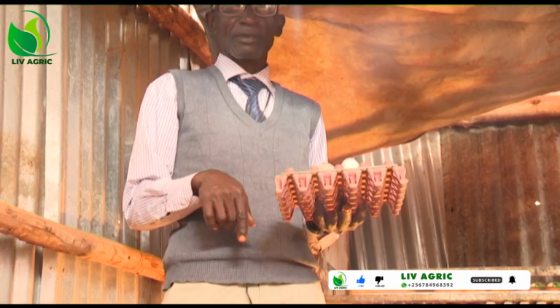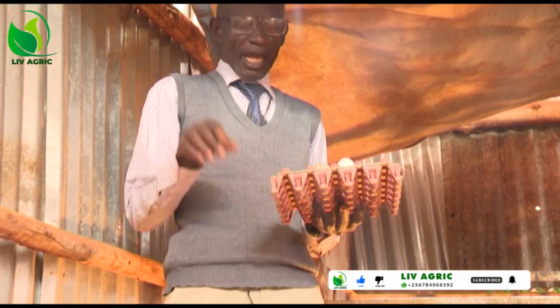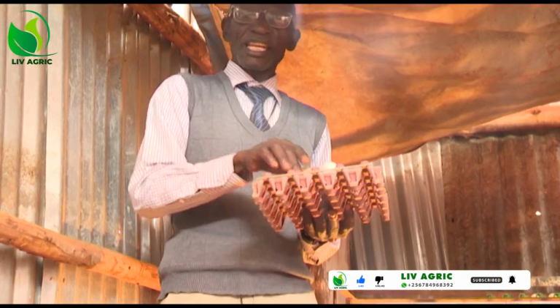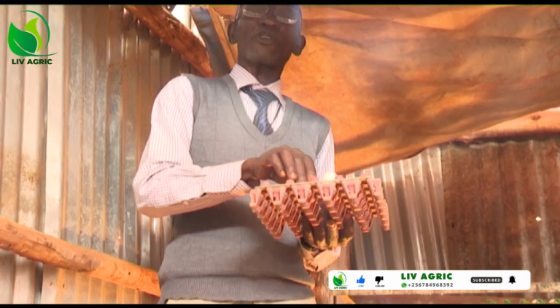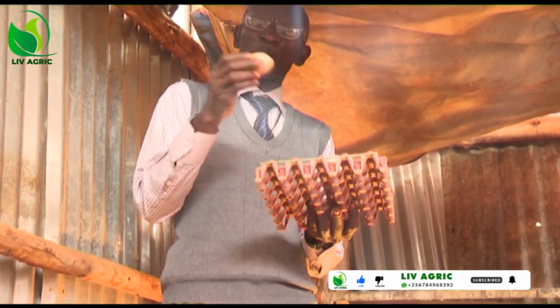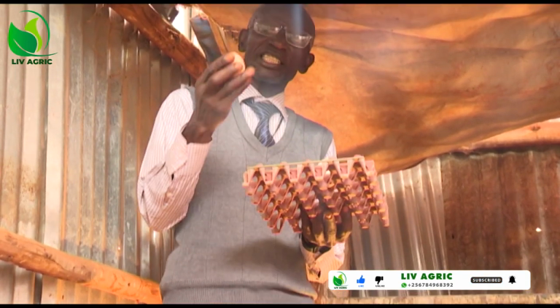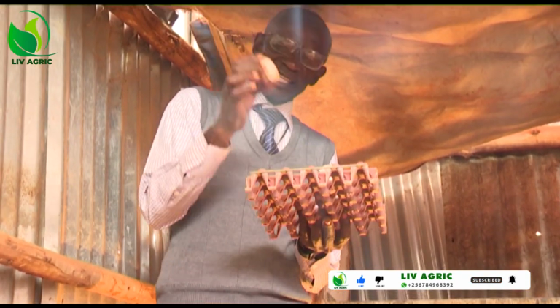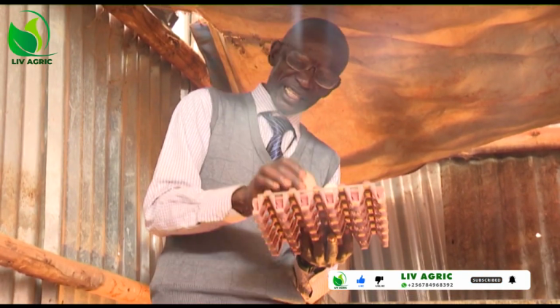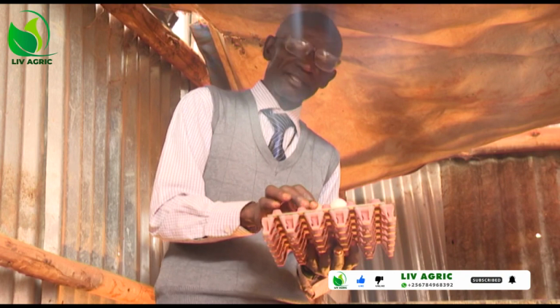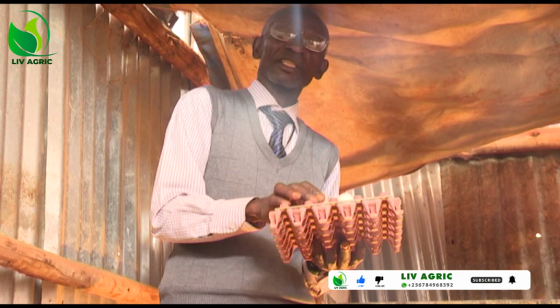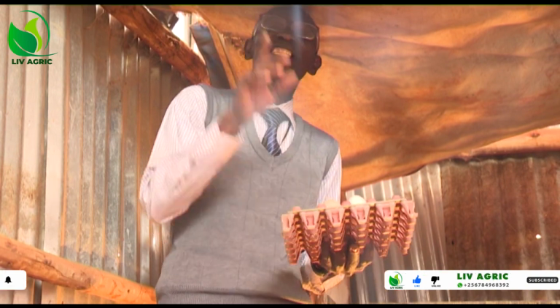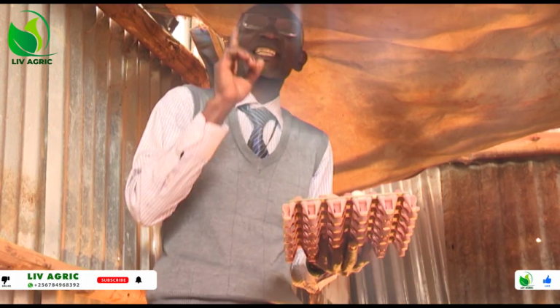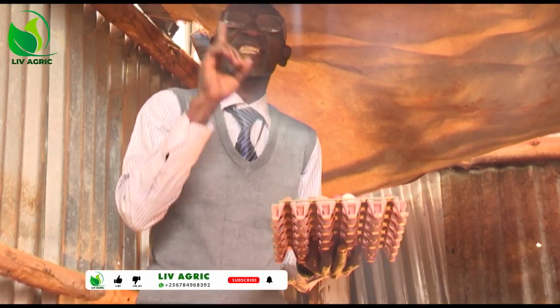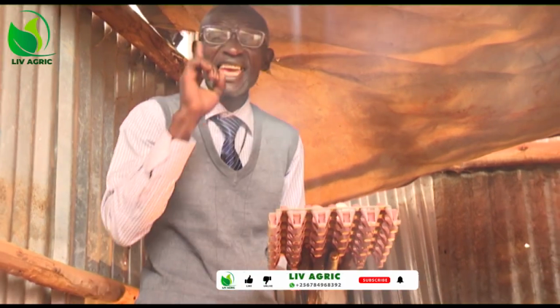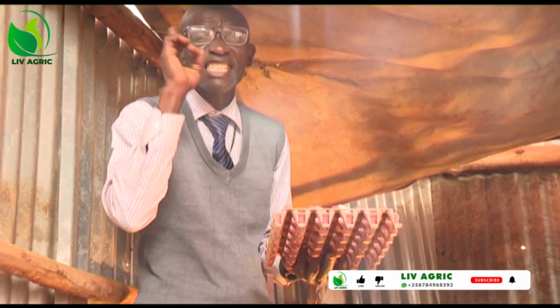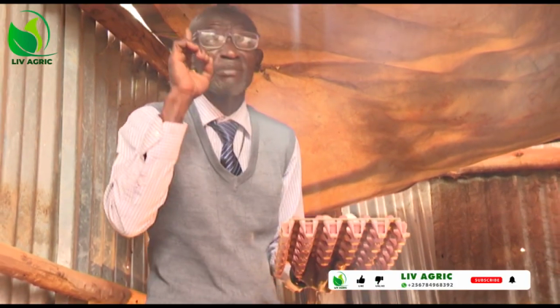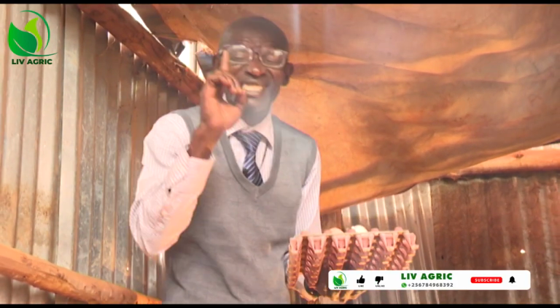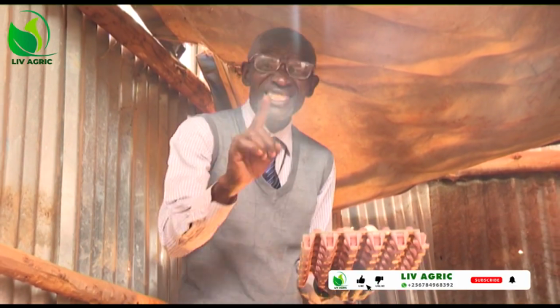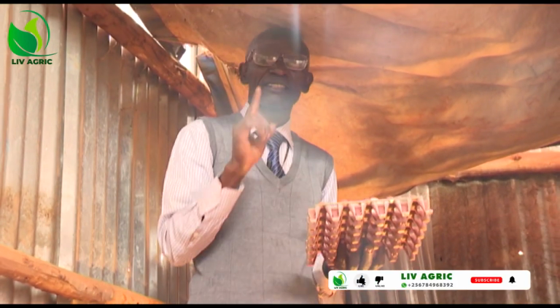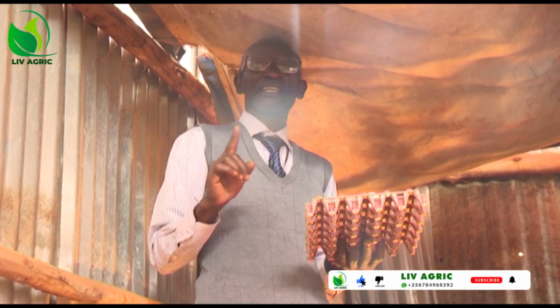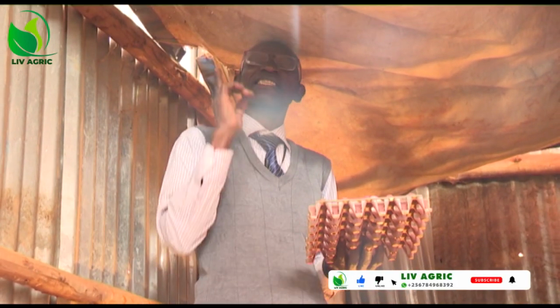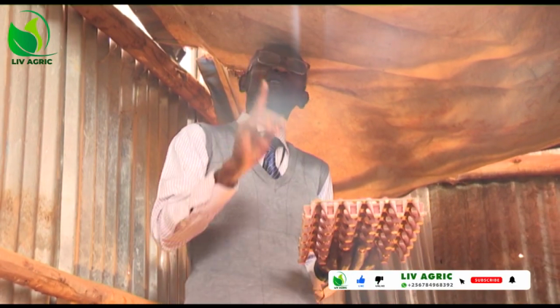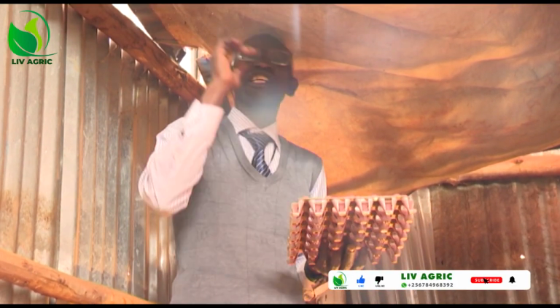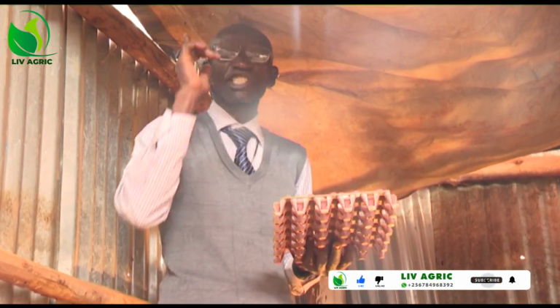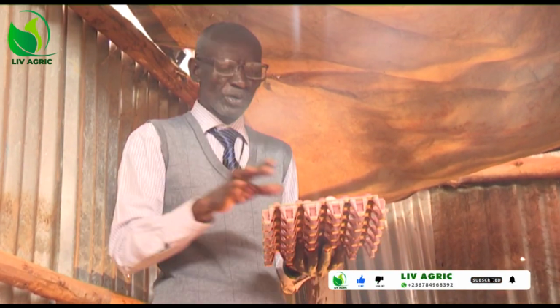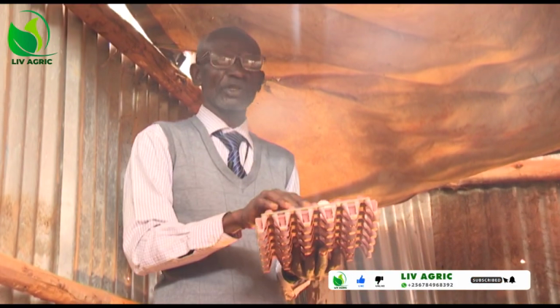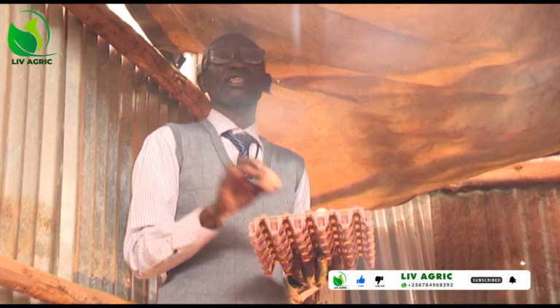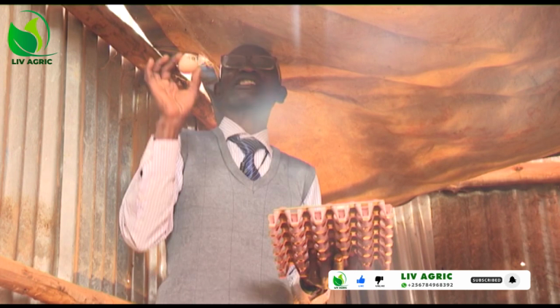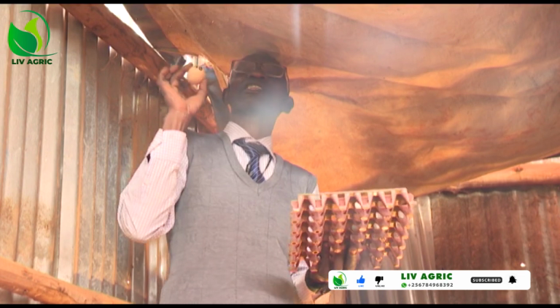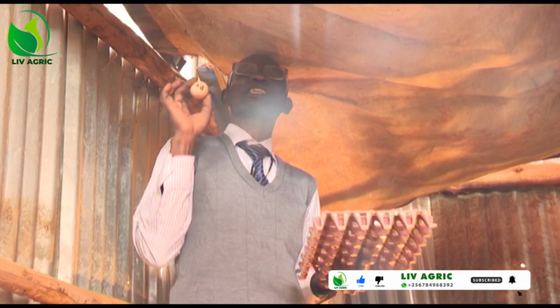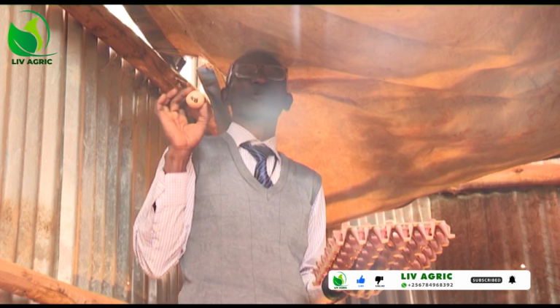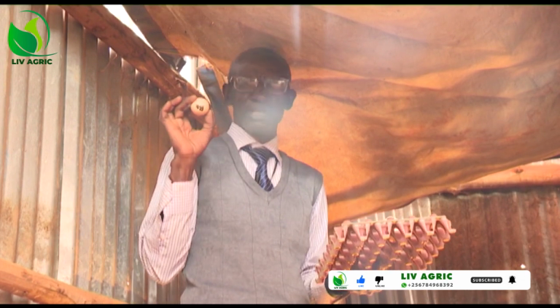And if you put it like this, it takes 90 minutes for this egg to get spoiled.